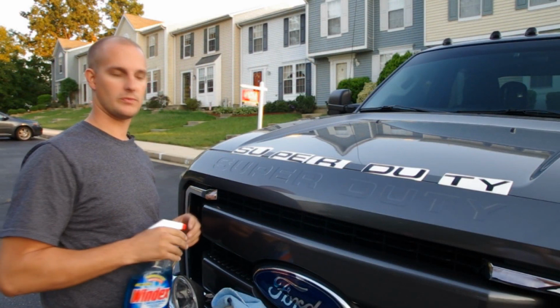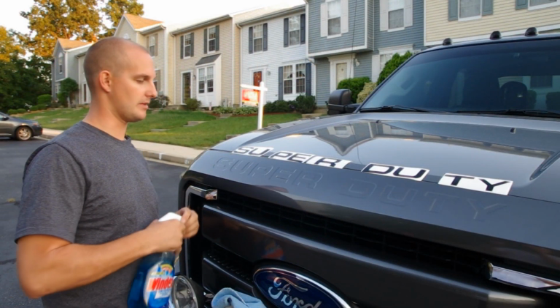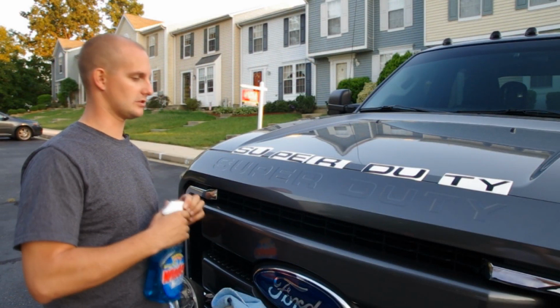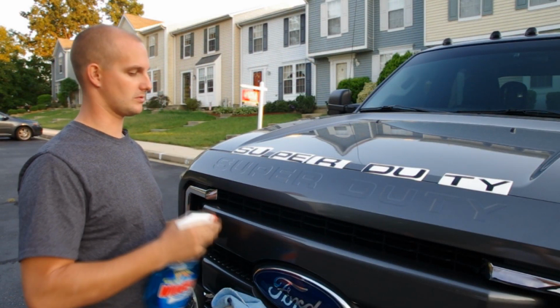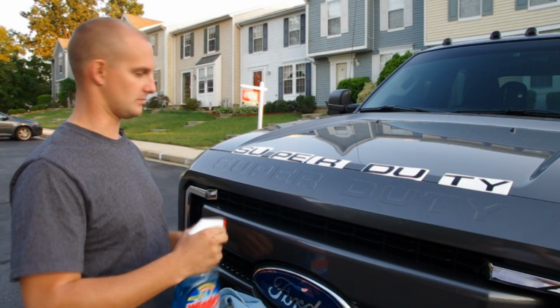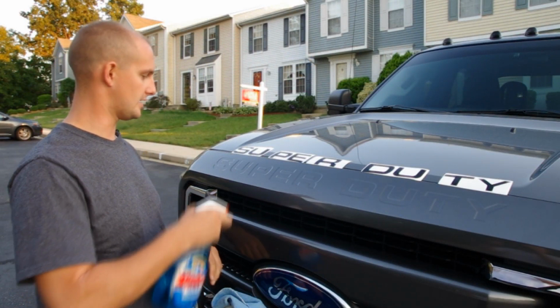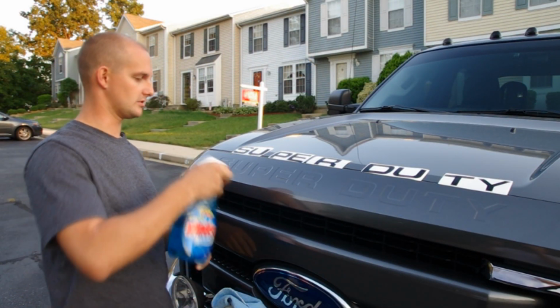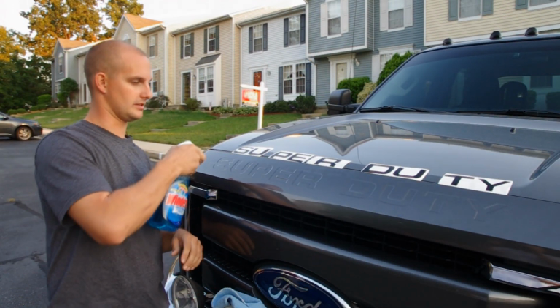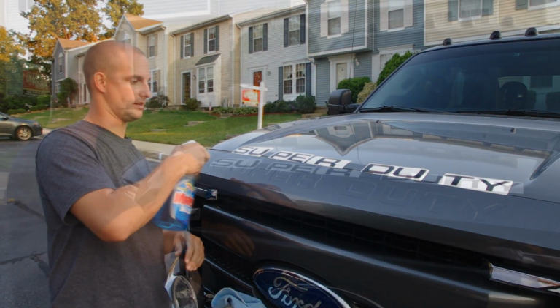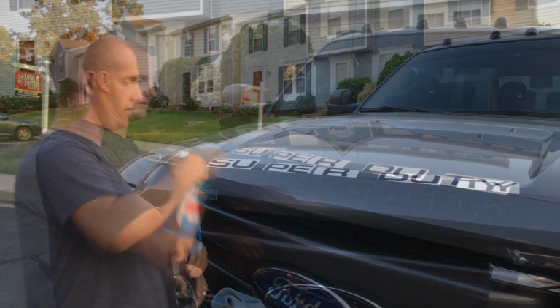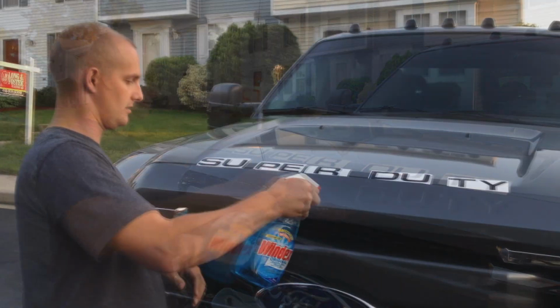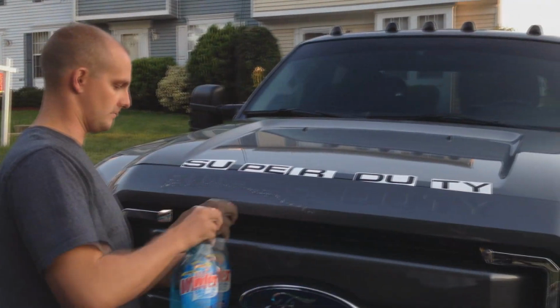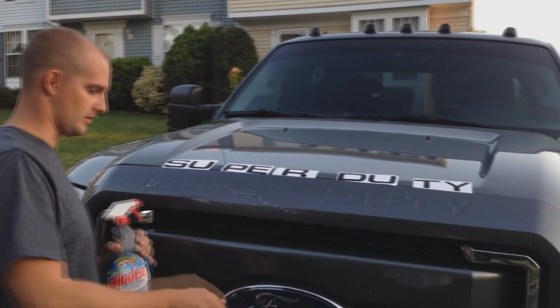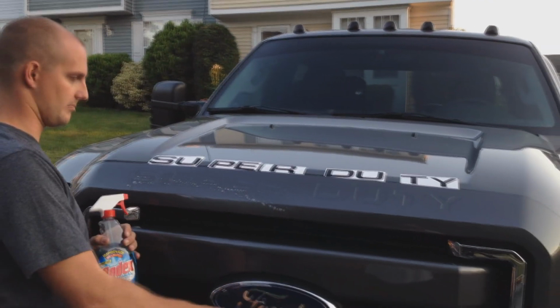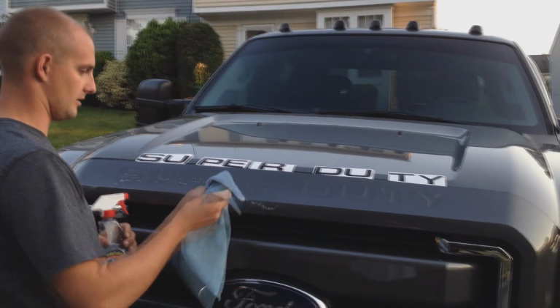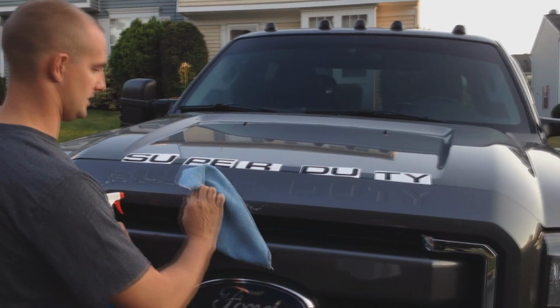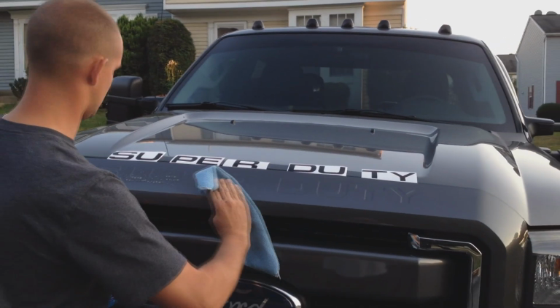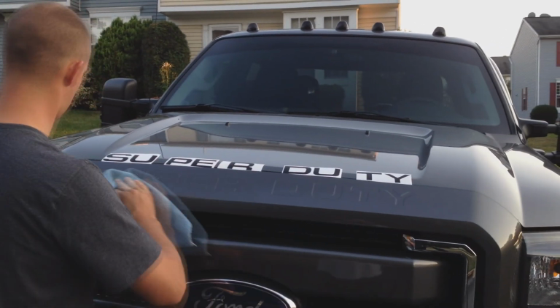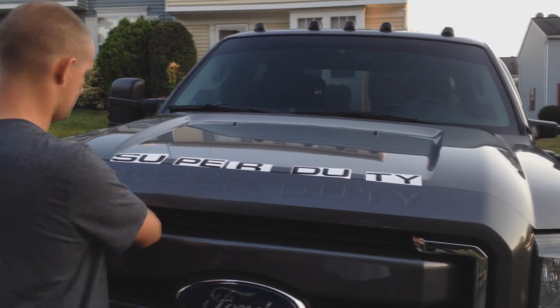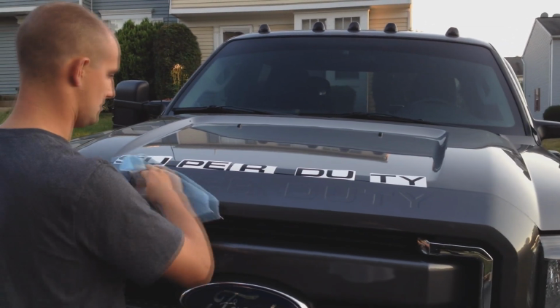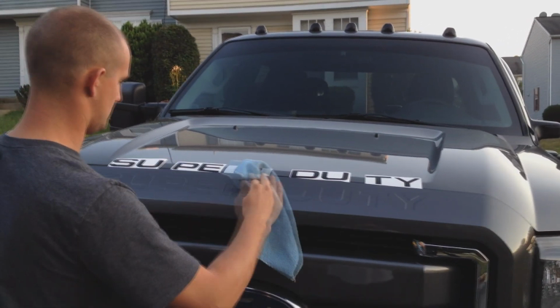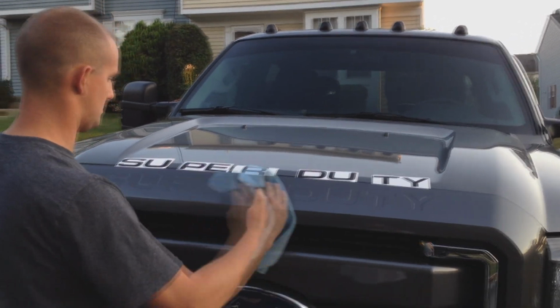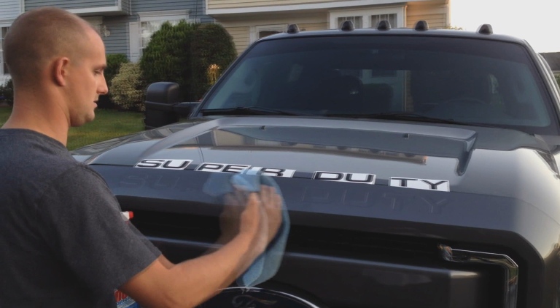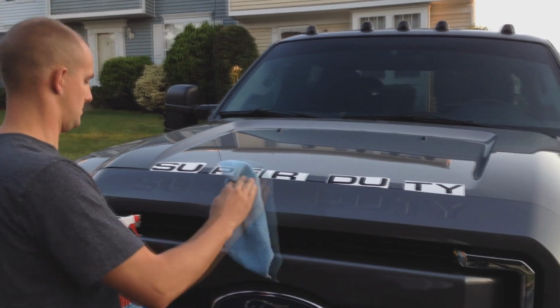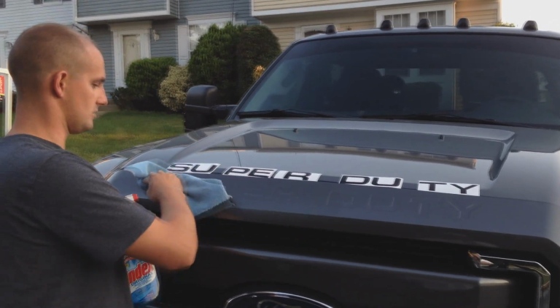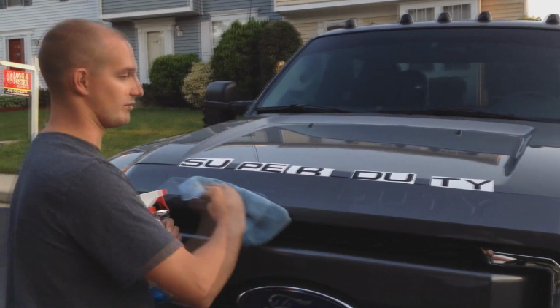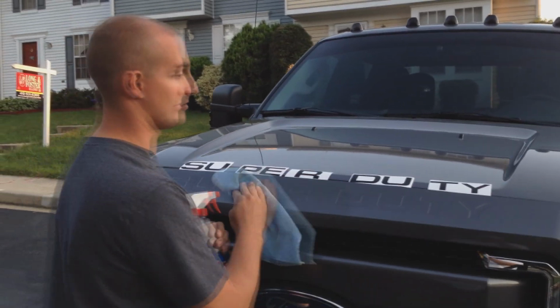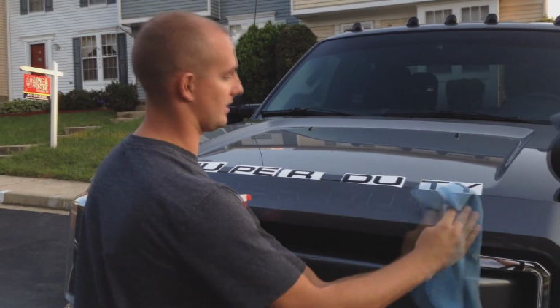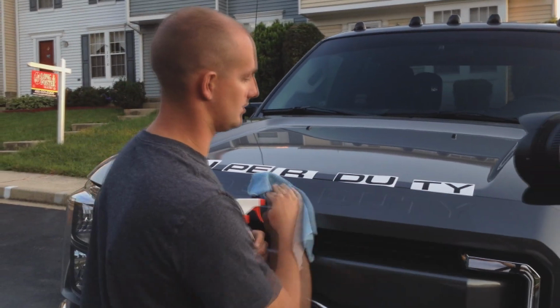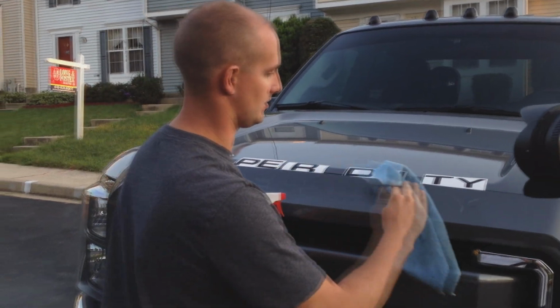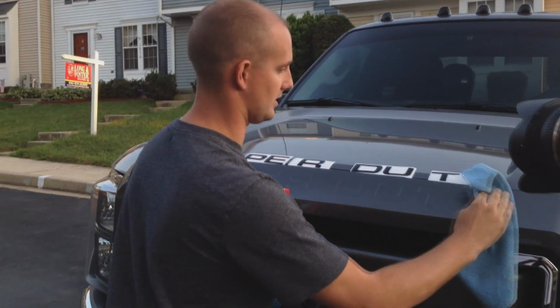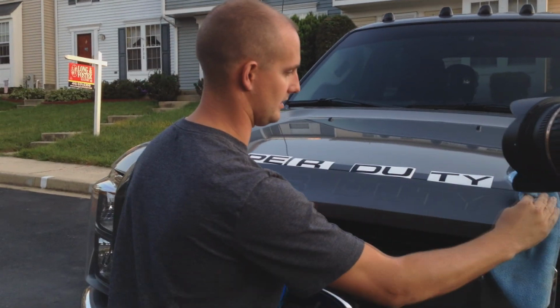We've already went ahead and washed our truck. We're going to take some Windex to make sure there's nothing else on there before we go ahead and put our decals on. Use a microfiber rag so you don't get any lint.